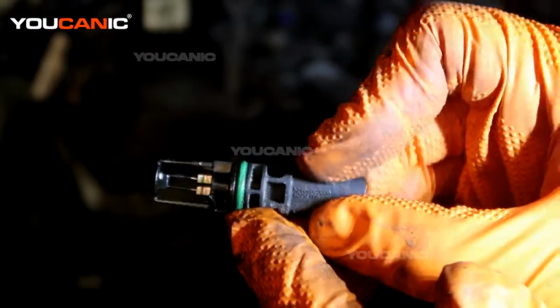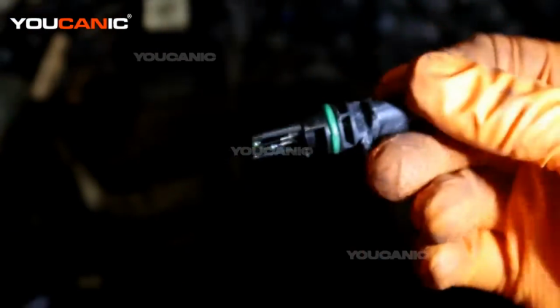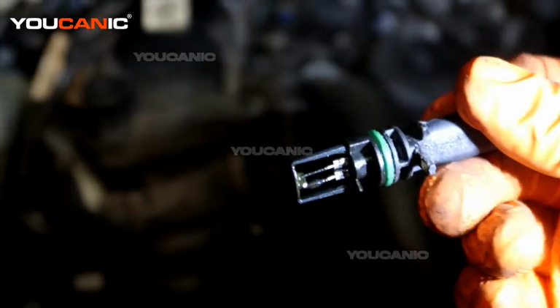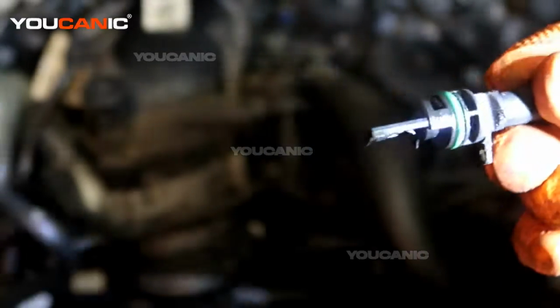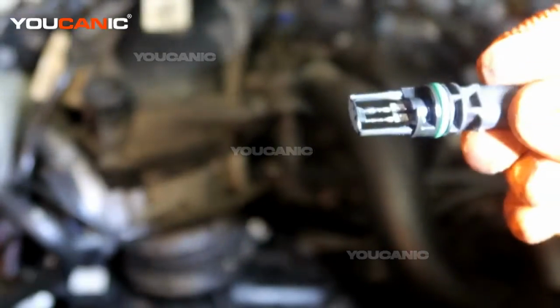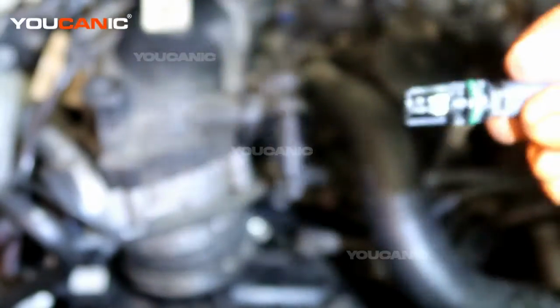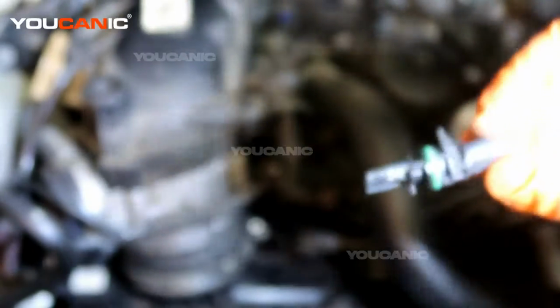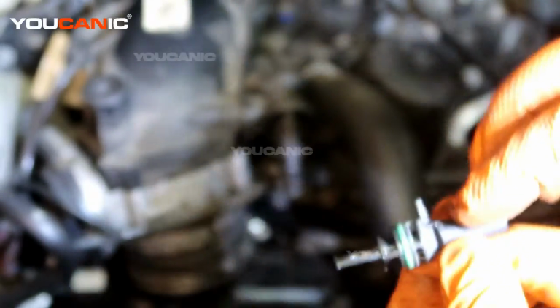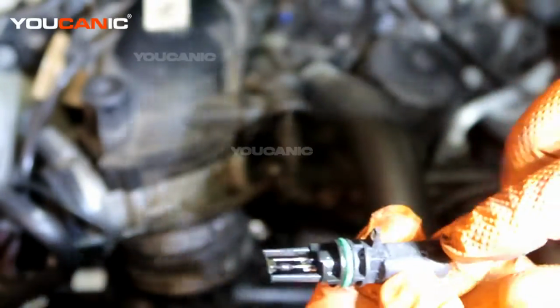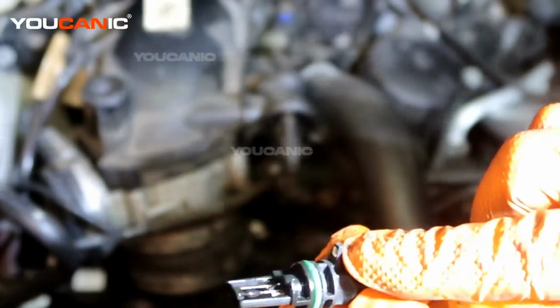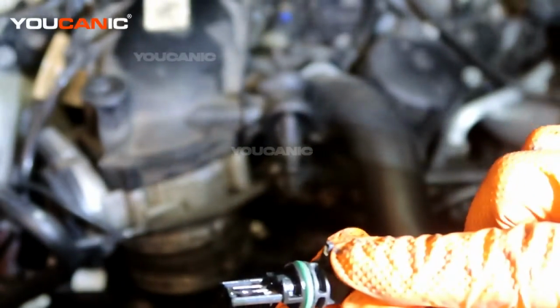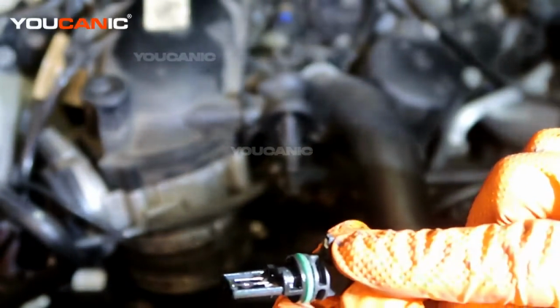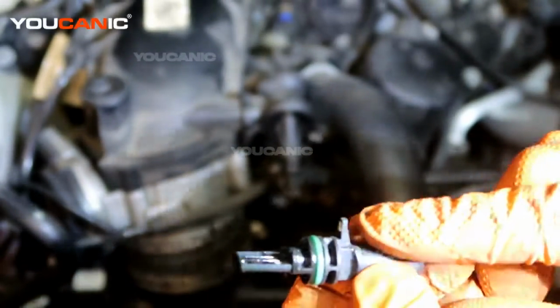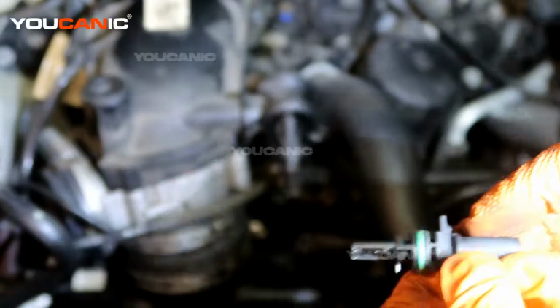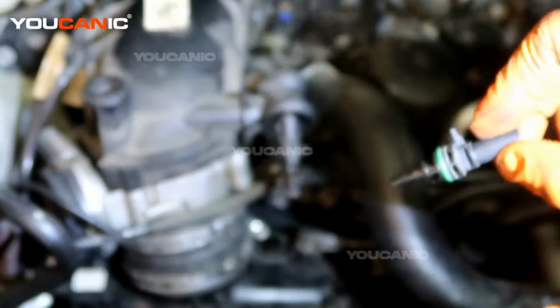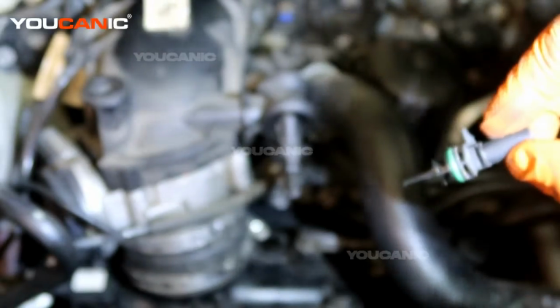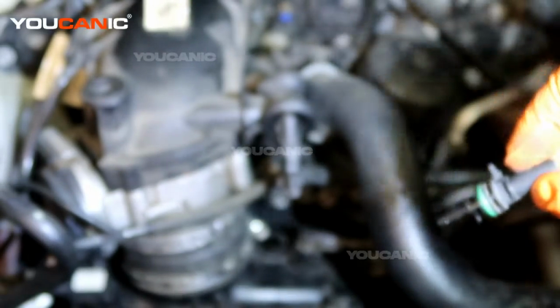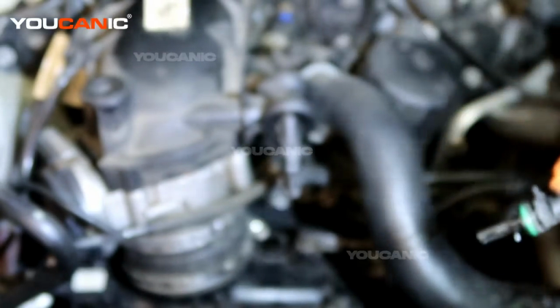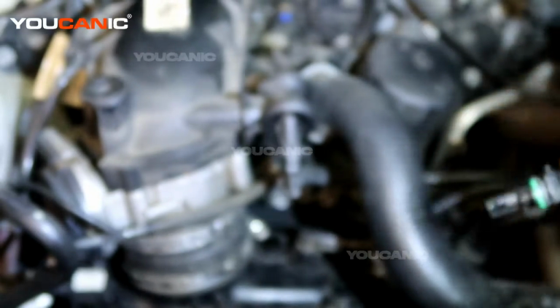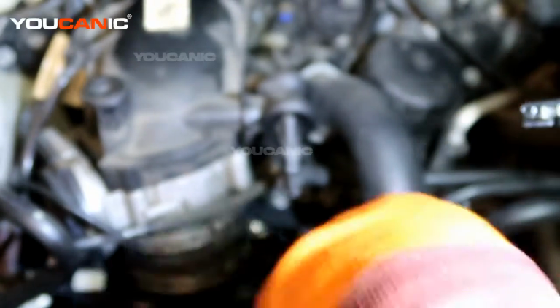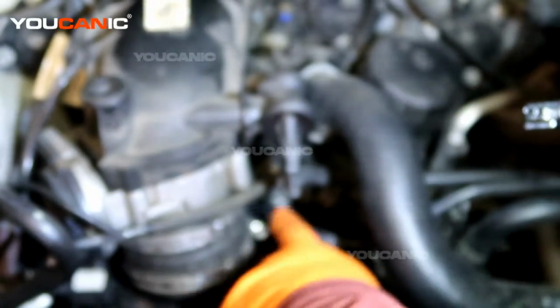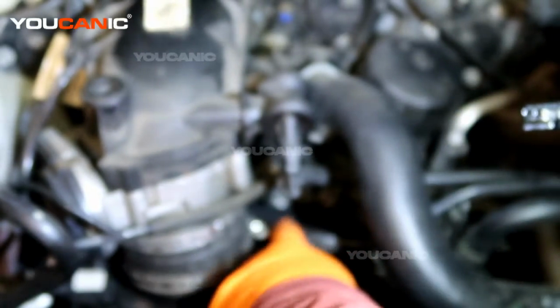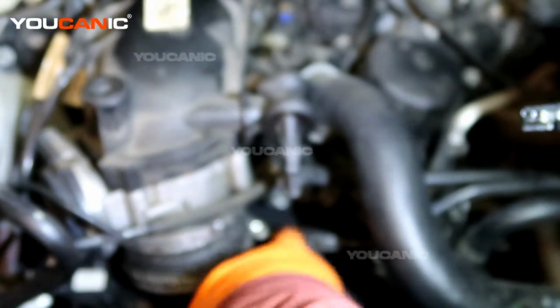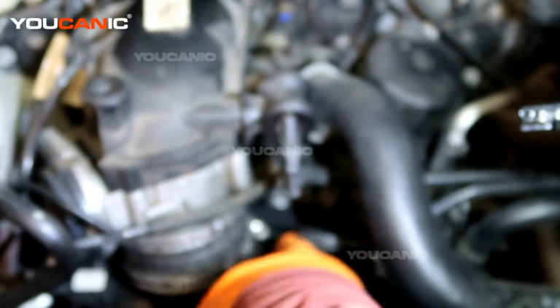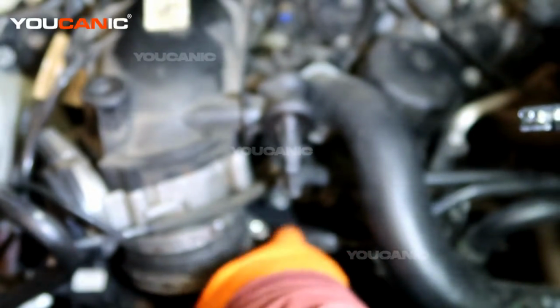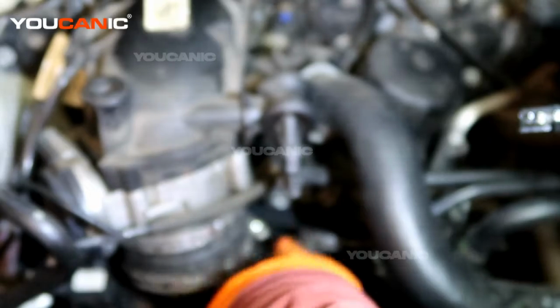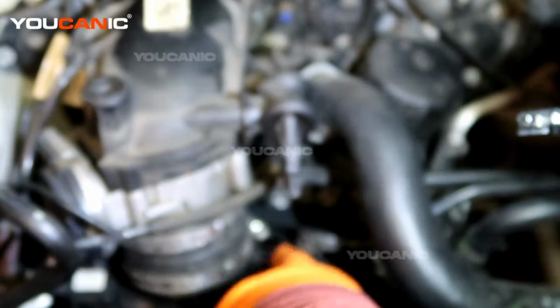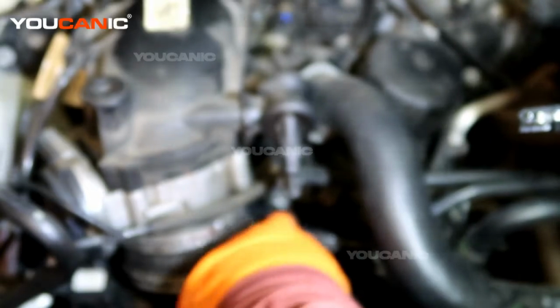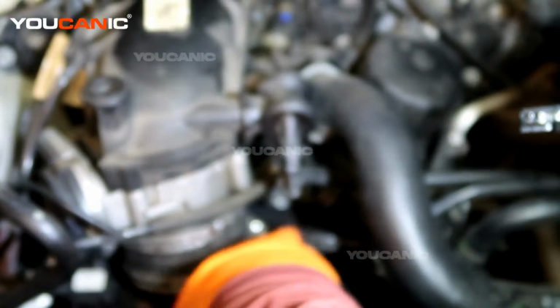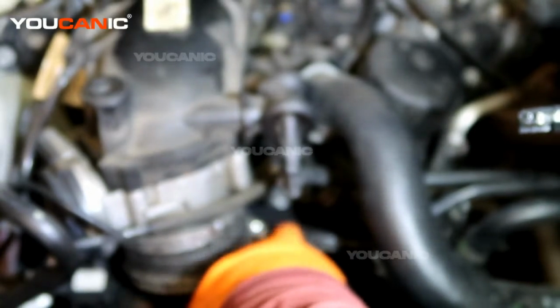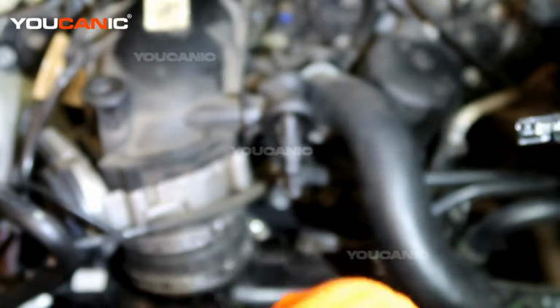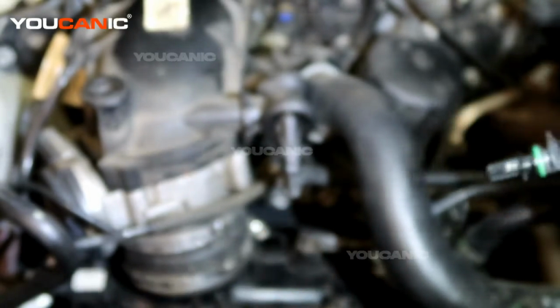We're going to take the new sensor — there's this tab, this indicator — and we're going to have that at about the one o'clock position. That puts it up over that little raised bump down there, and then we're going to turn it until it locks in.